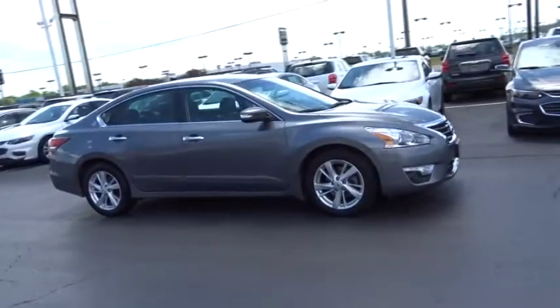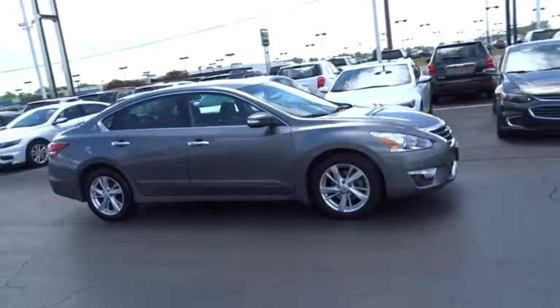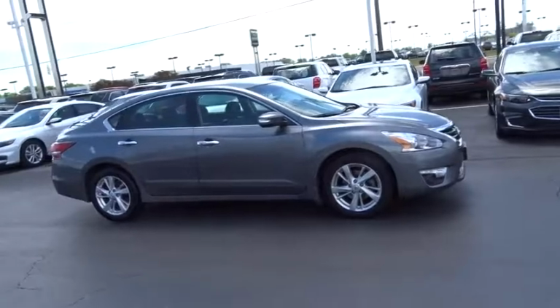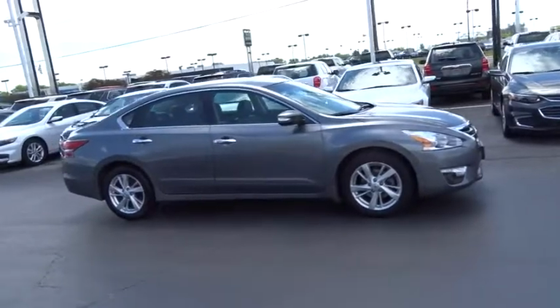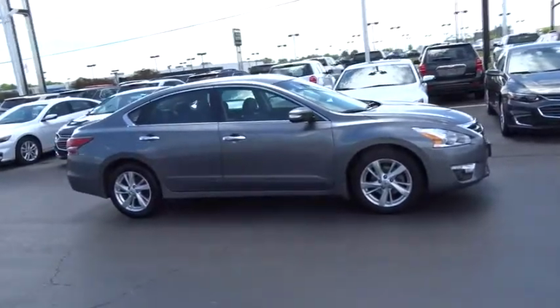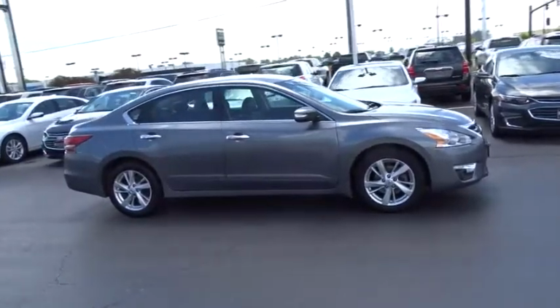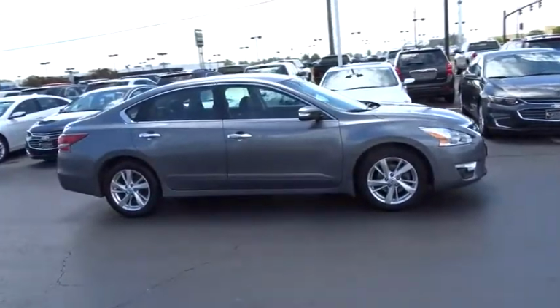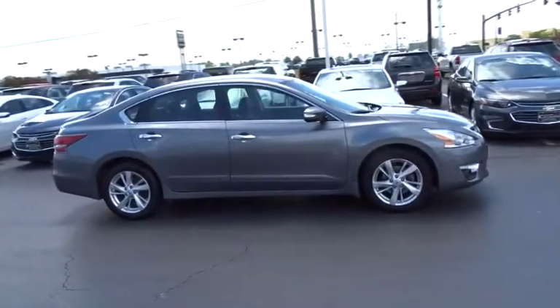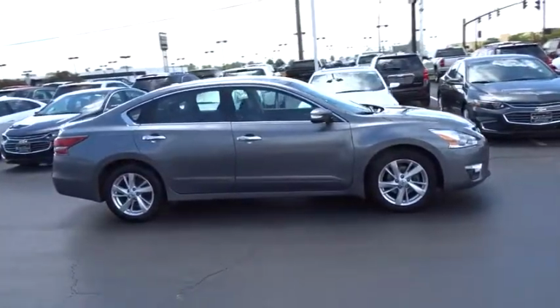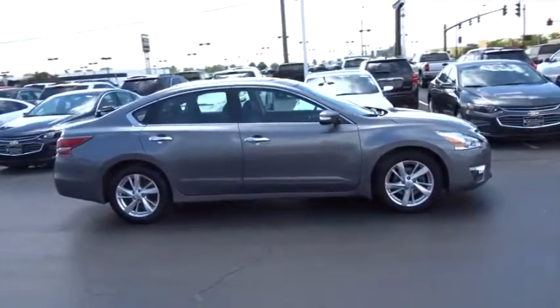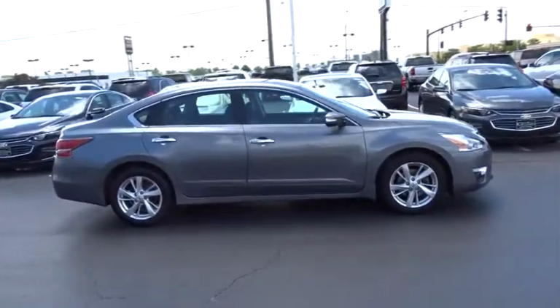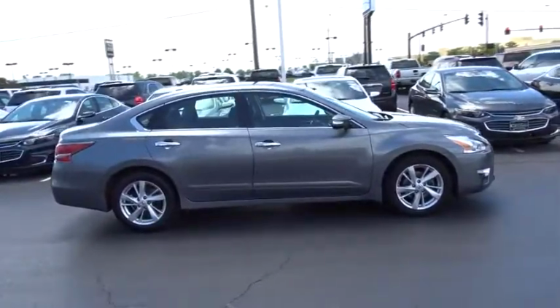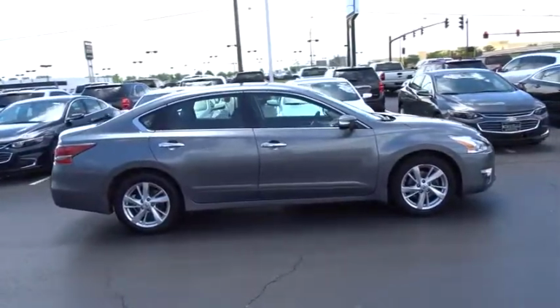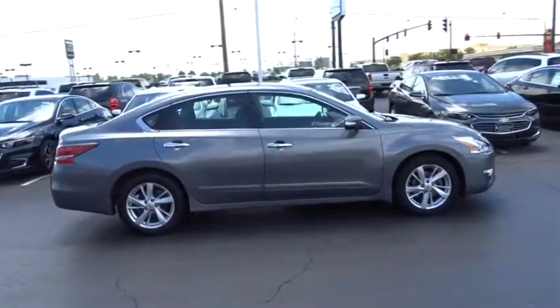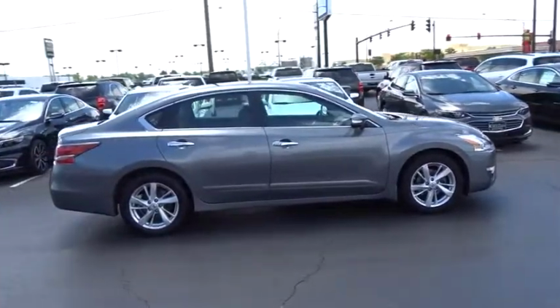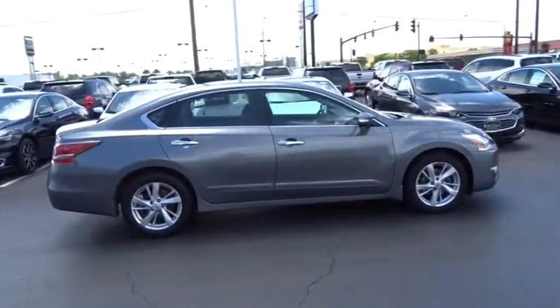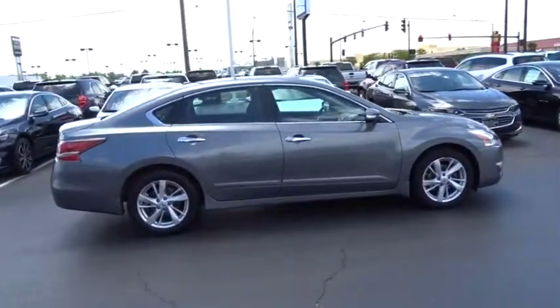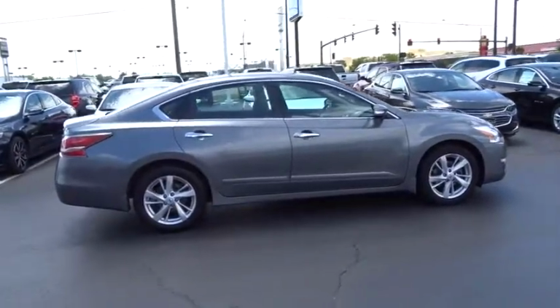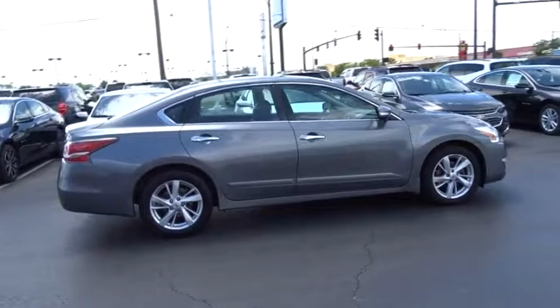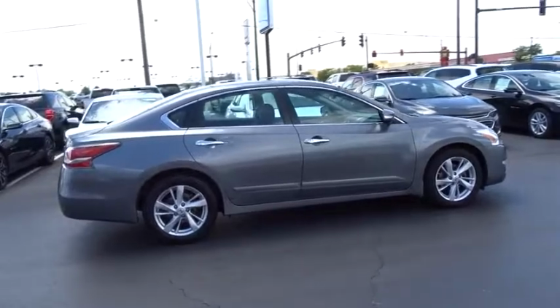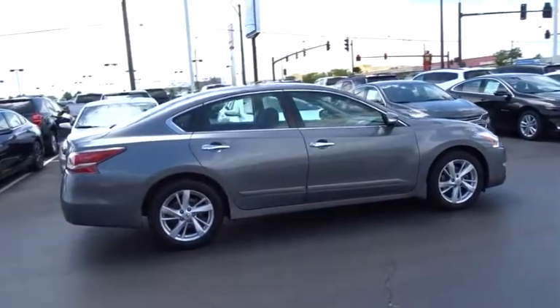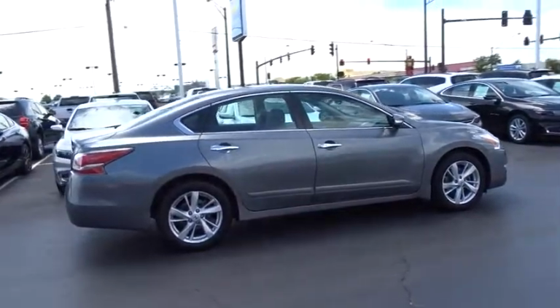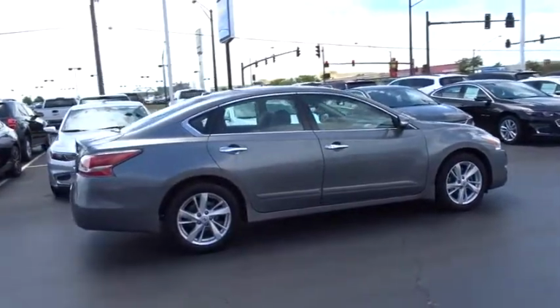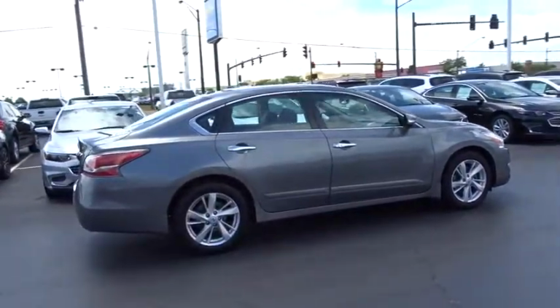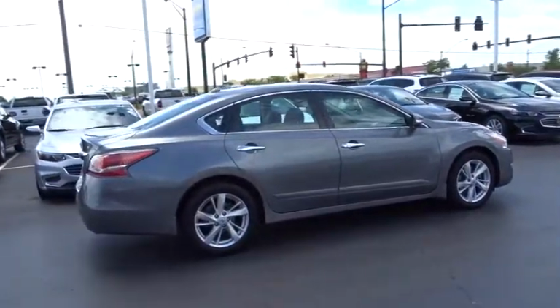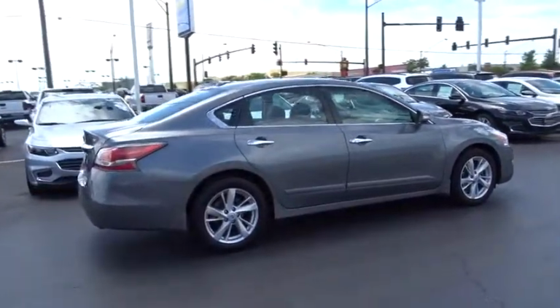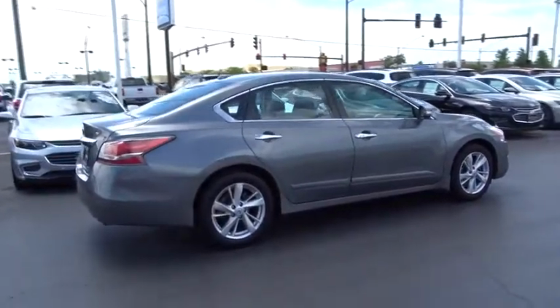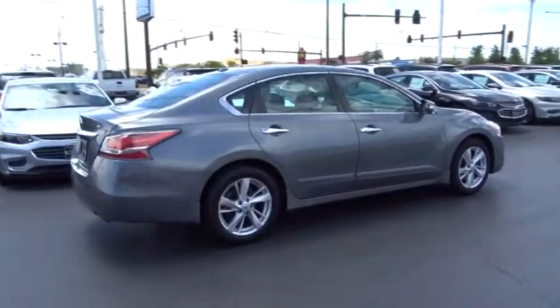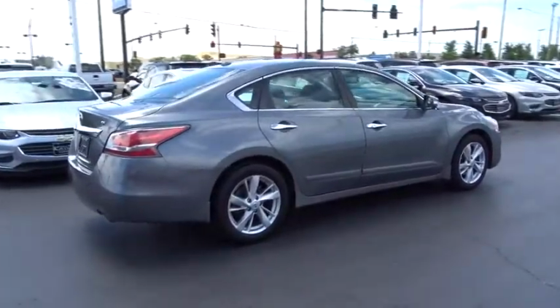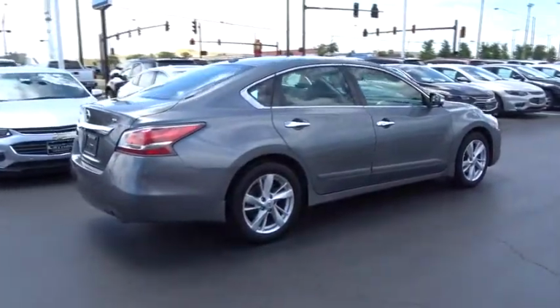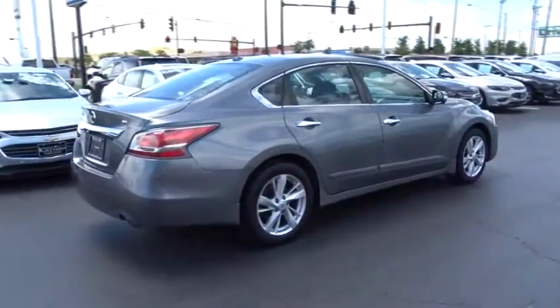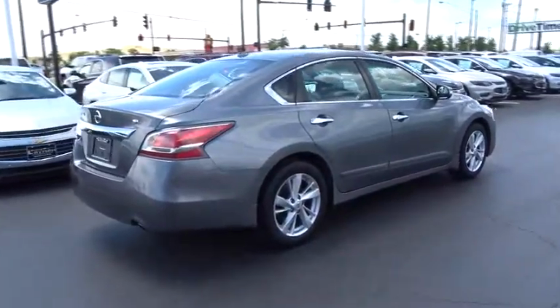and you'll see the Nissan Altima is made to drive and built to last. This vehicle has less than 50,000 miles. Here are some of this vehicle's great options.